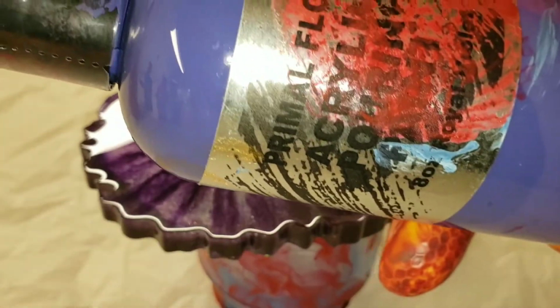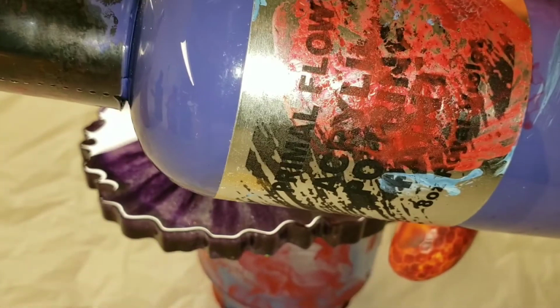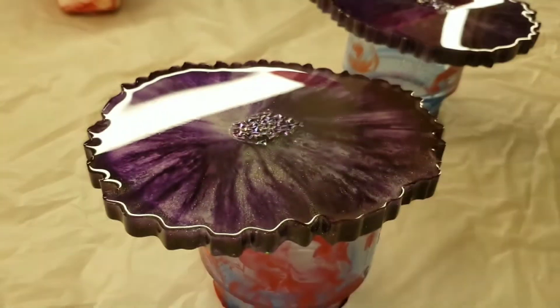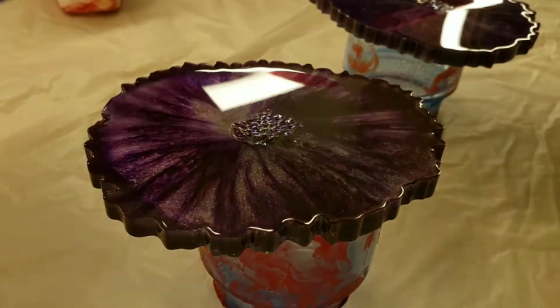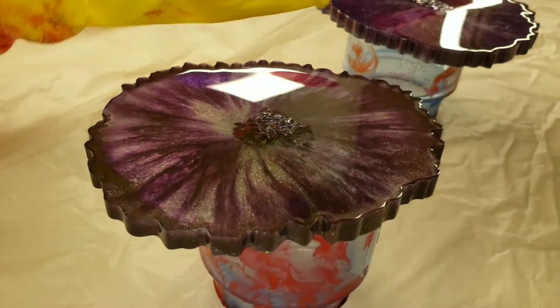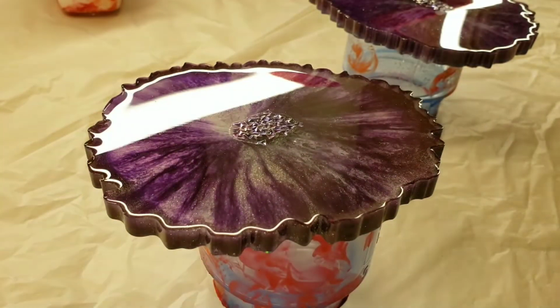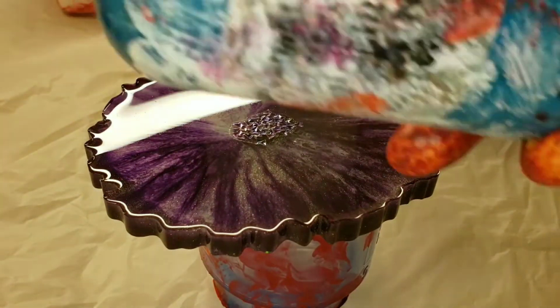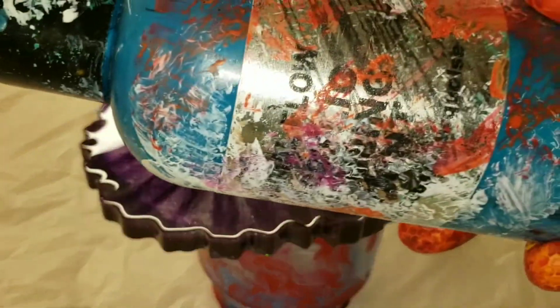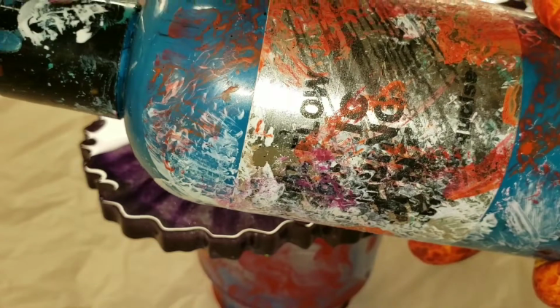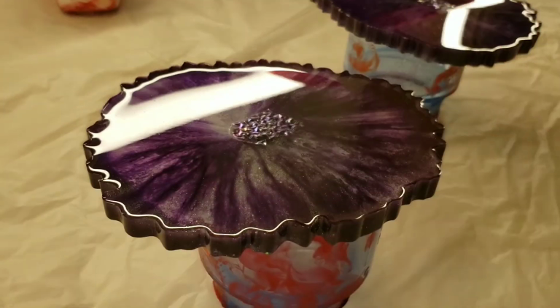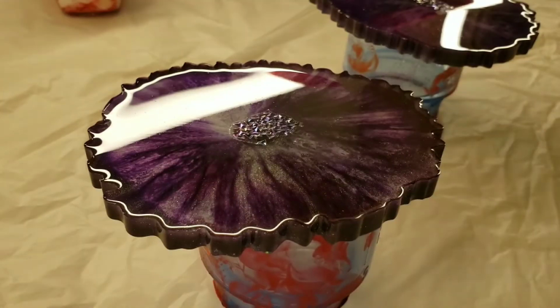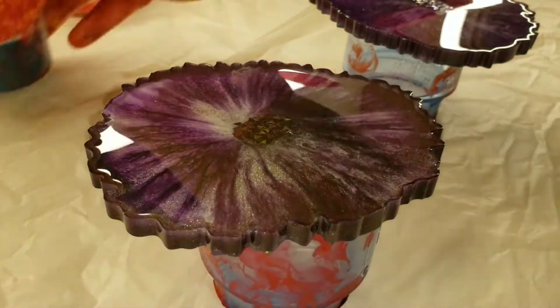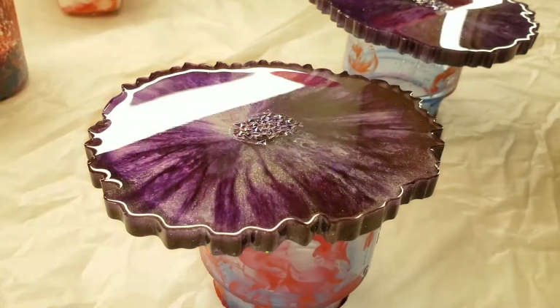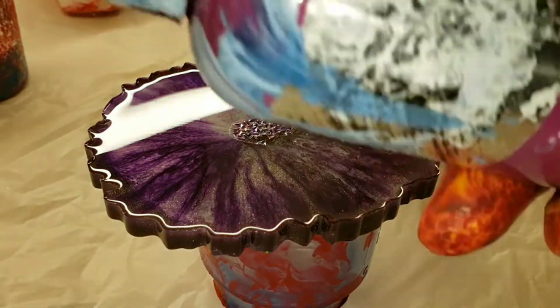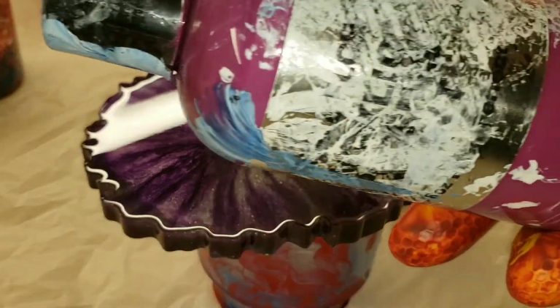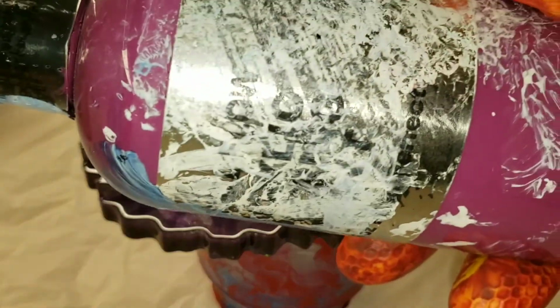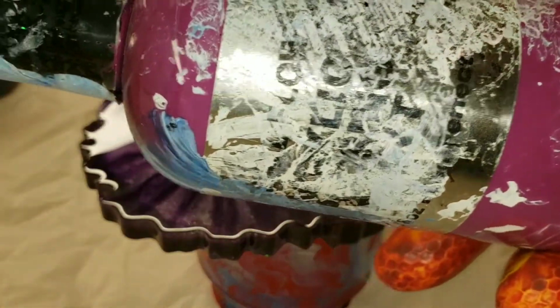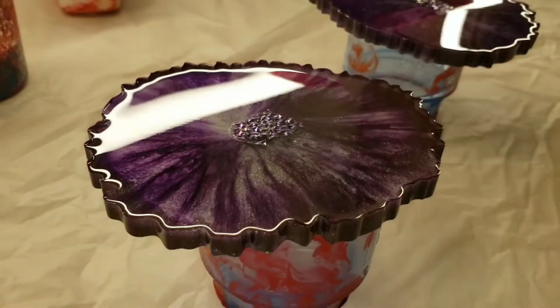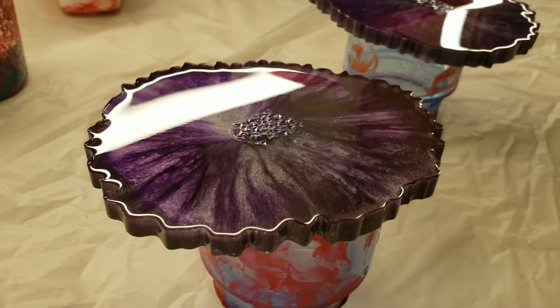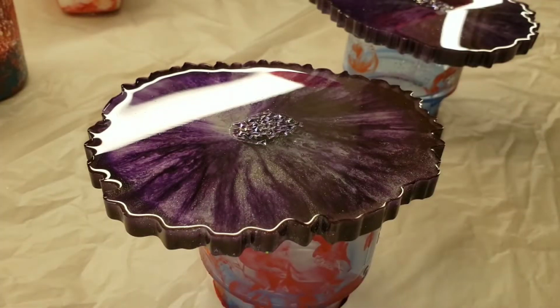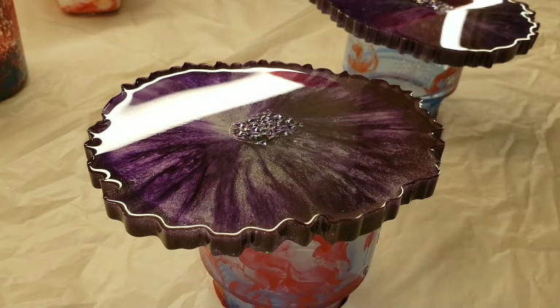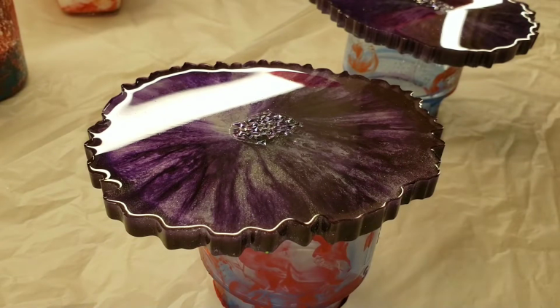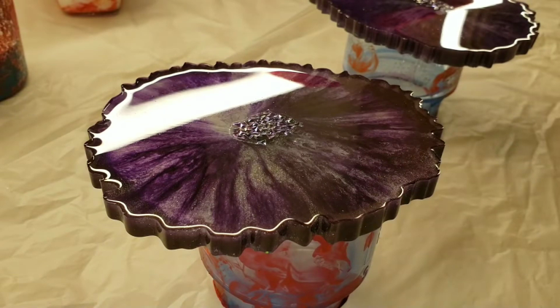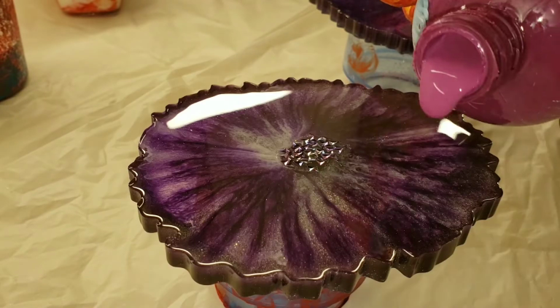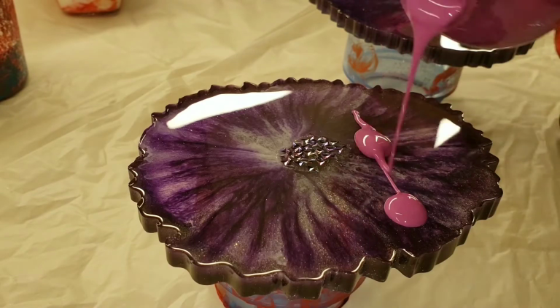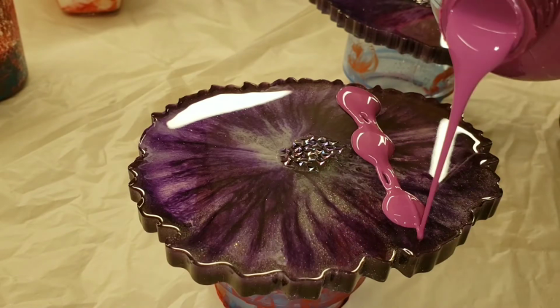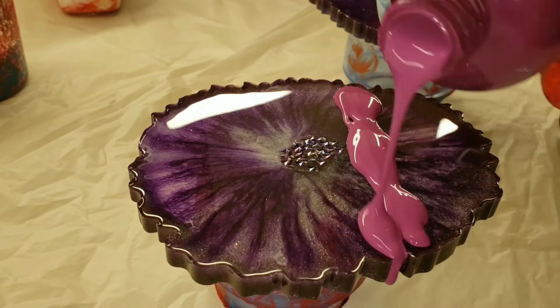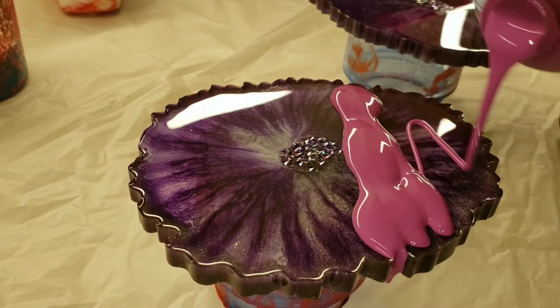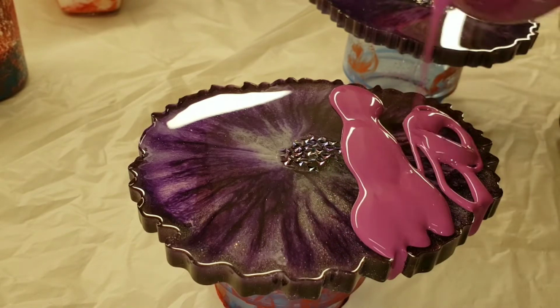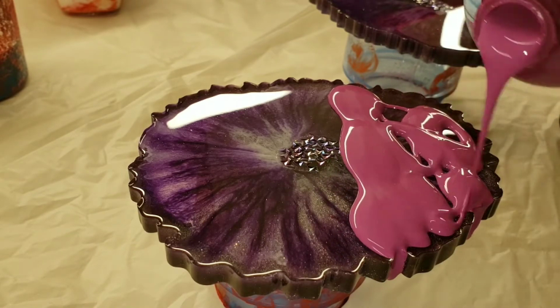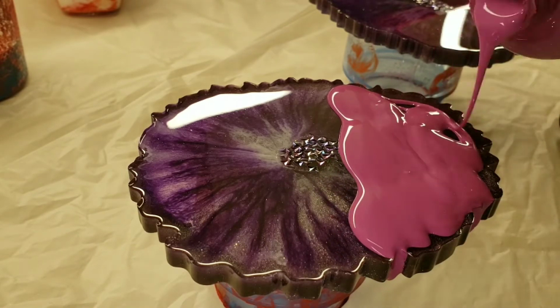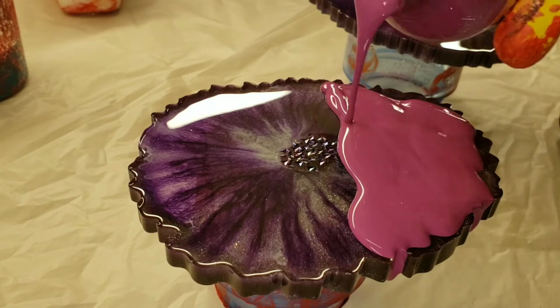I'm going to be using the Primal Flow pre-mixed ready to pour paints in ink and gold, cobalt turquoise, plum perfect, and royal violet. These paints are nice because all you have to do is shake the bottle and they're ready to pour.